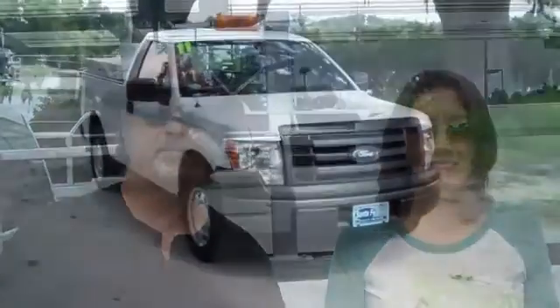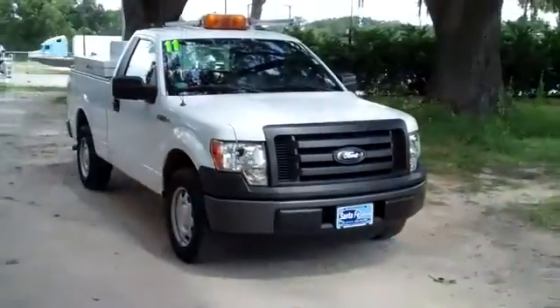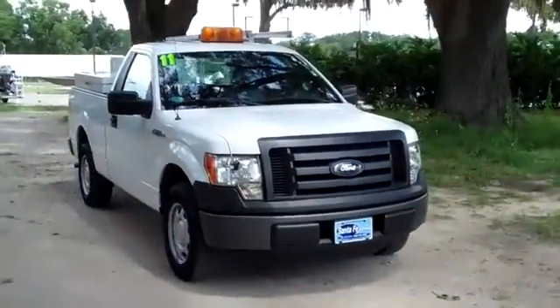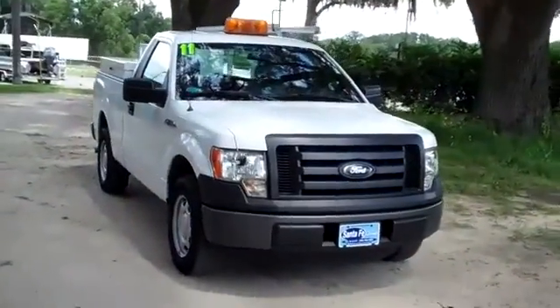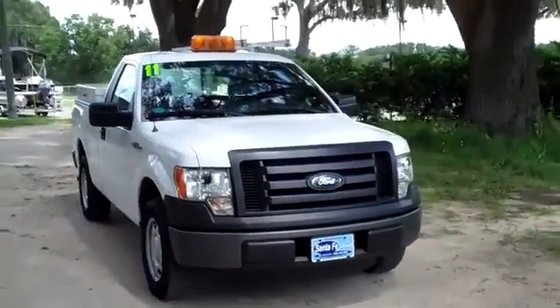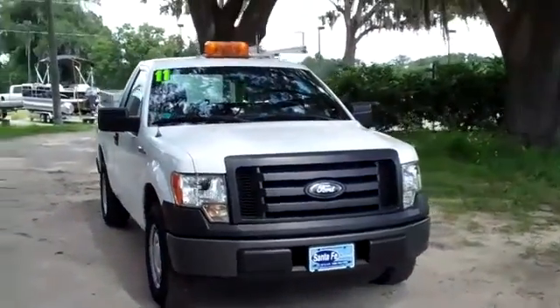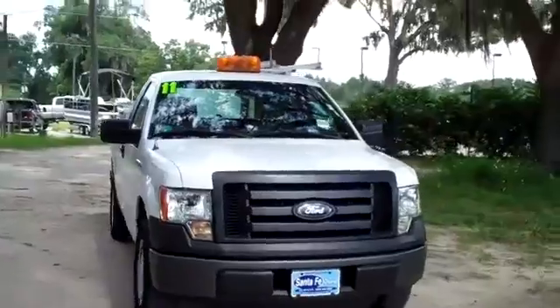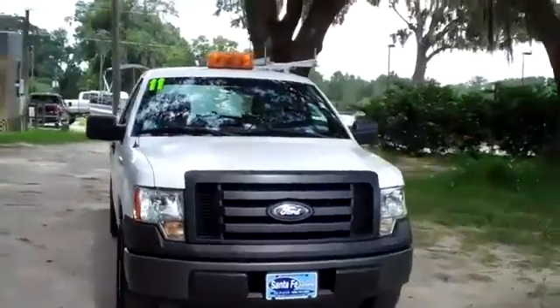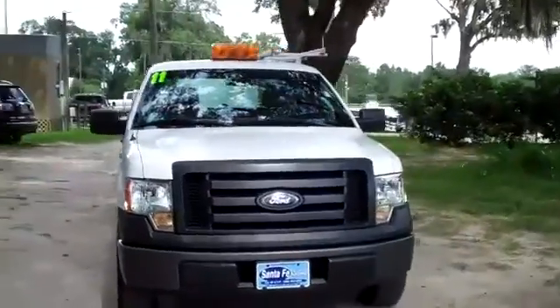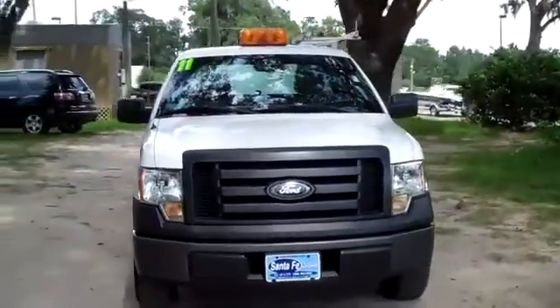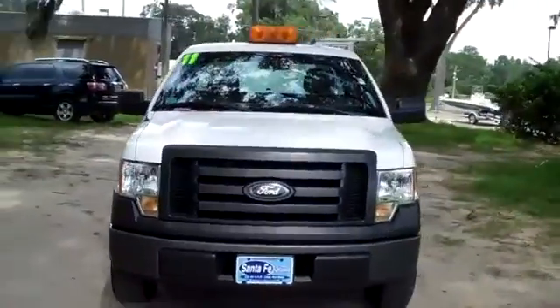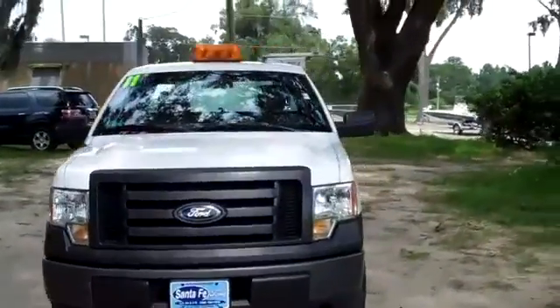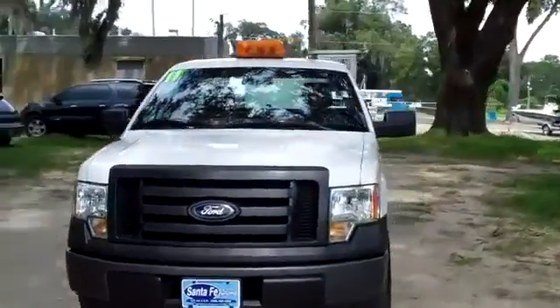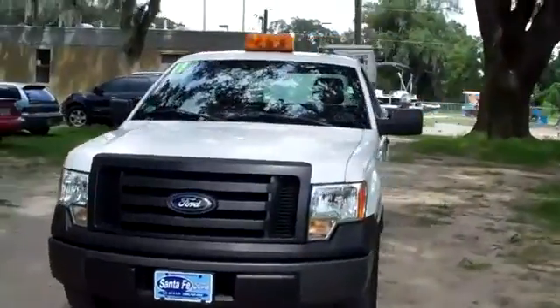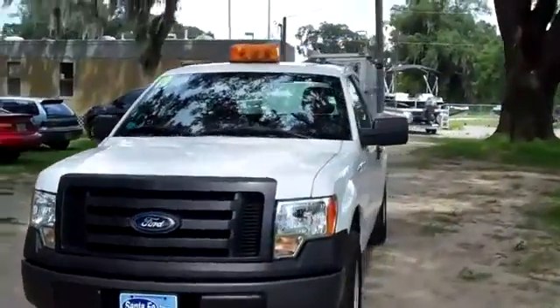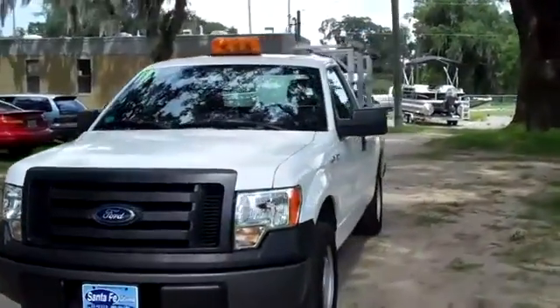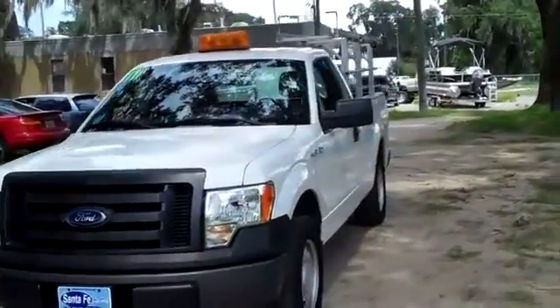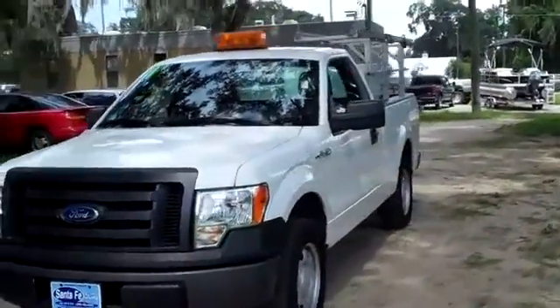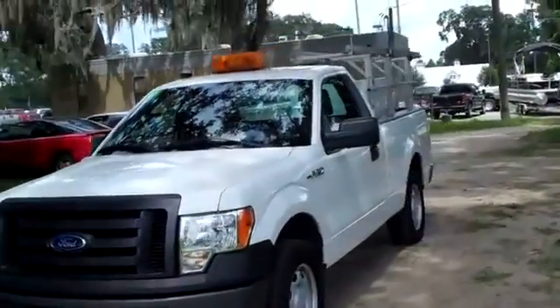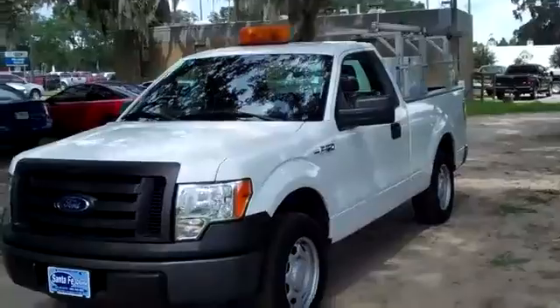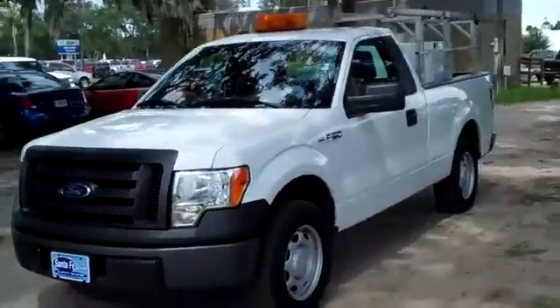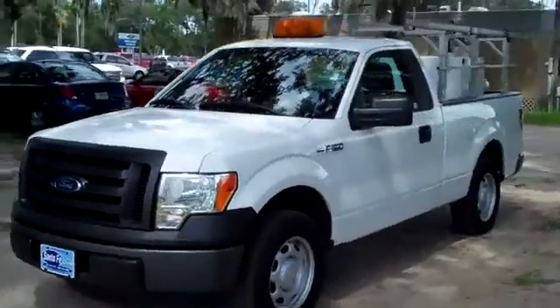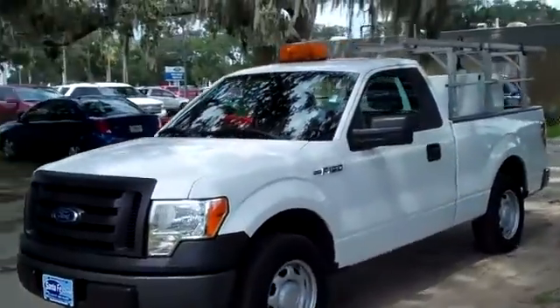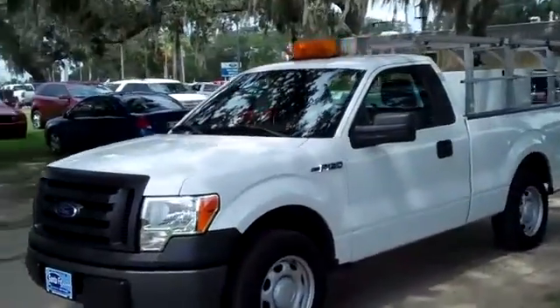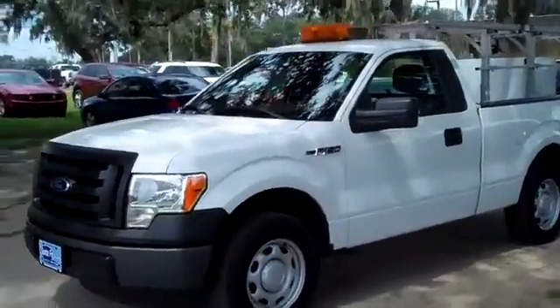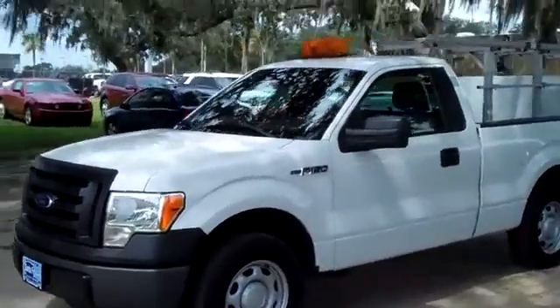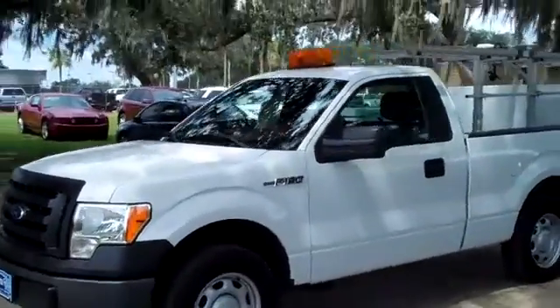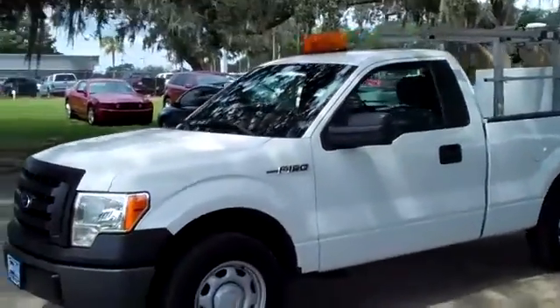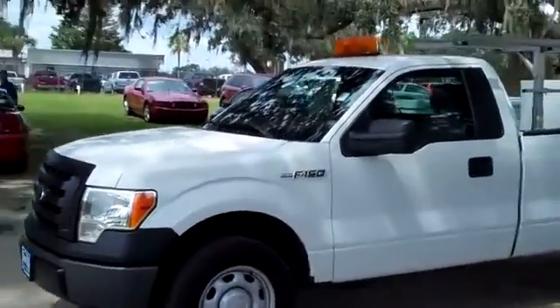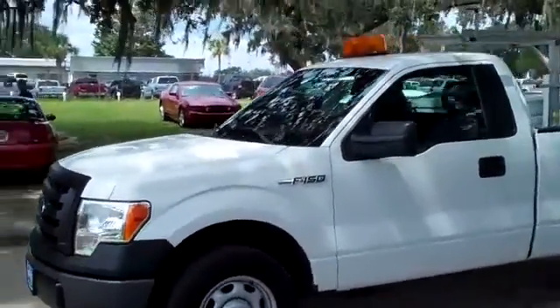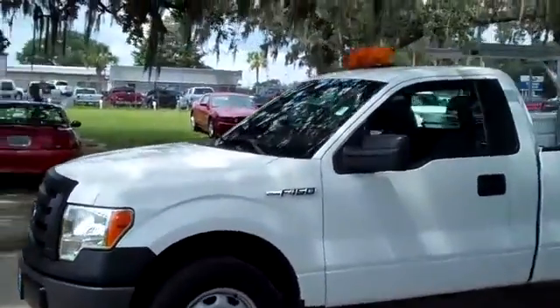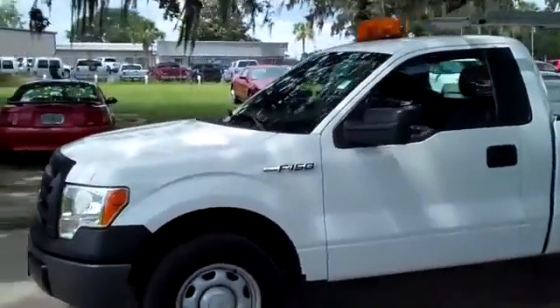Hi, it's Jen here with a 2011 Ford F-150 XL. I'd also like to invite you to visit our website, SantafeFord.com. You can view our entire inventory, get the free Carfax, and check out some still shots of this truck.